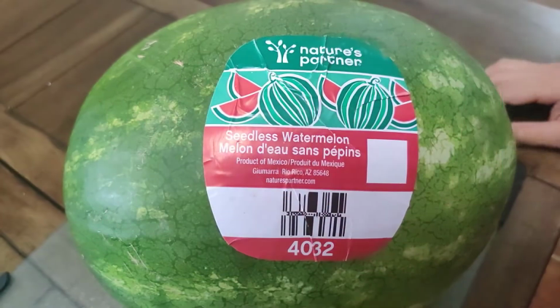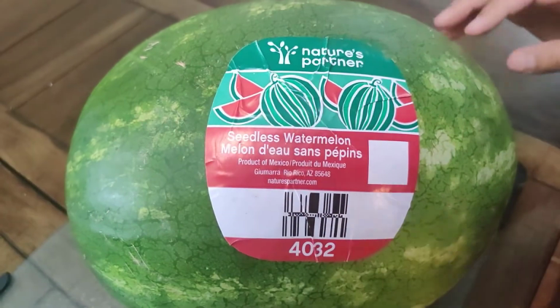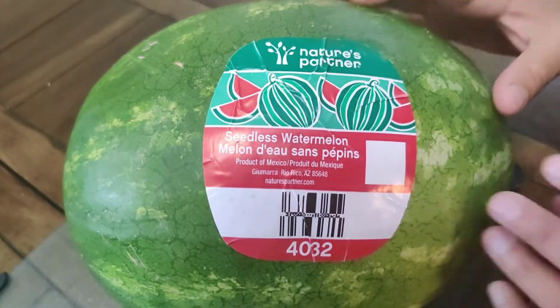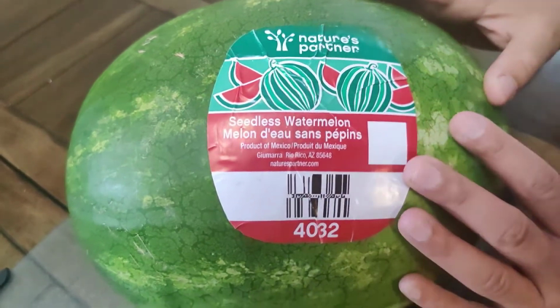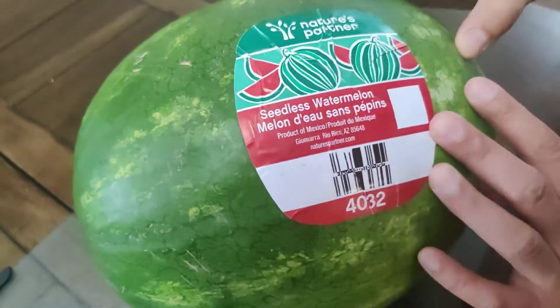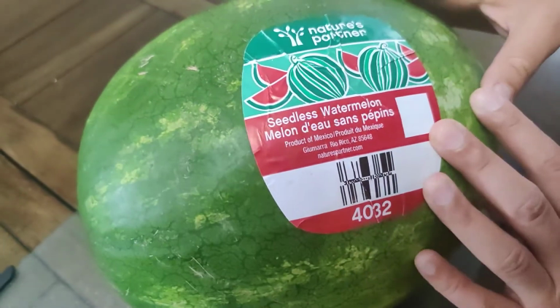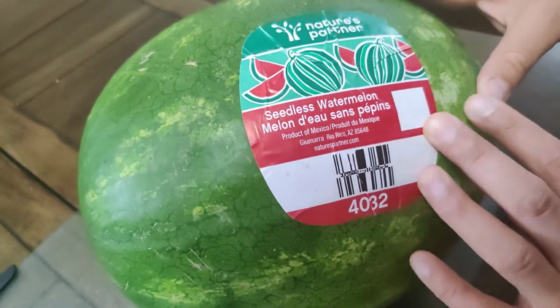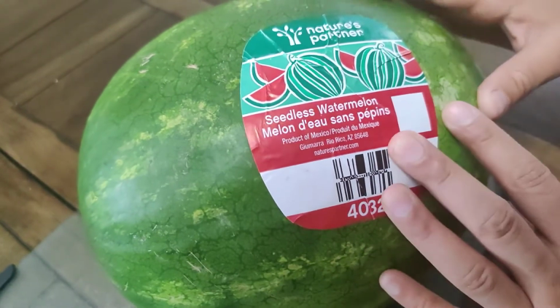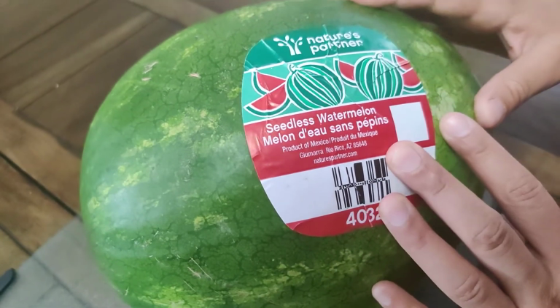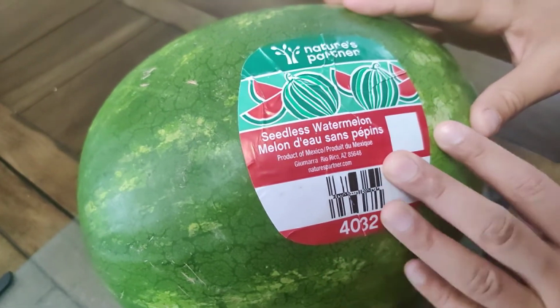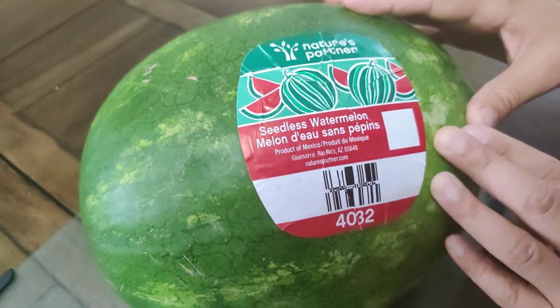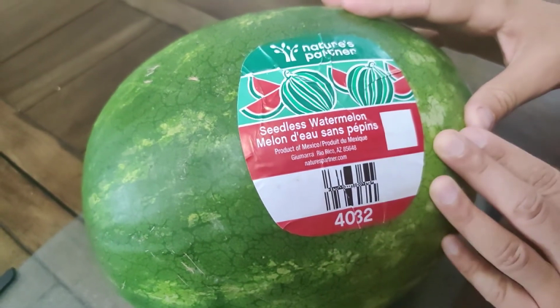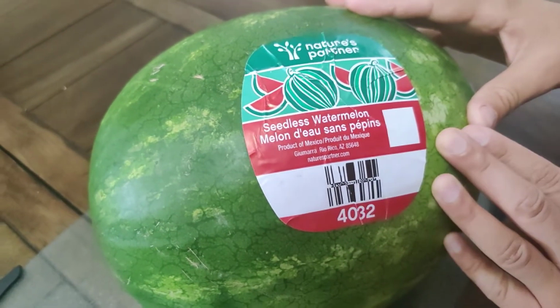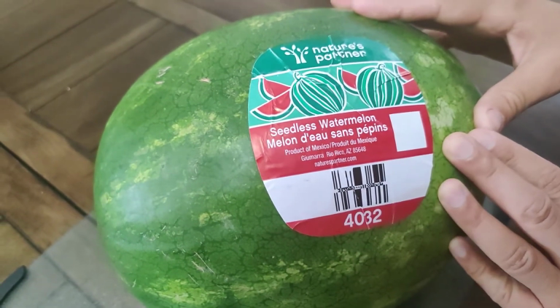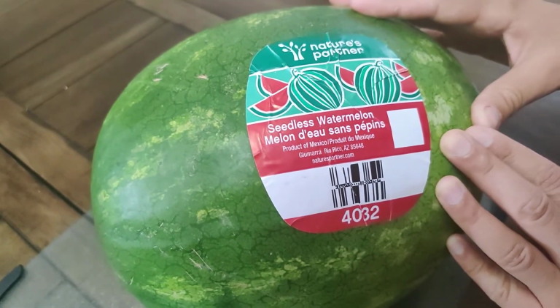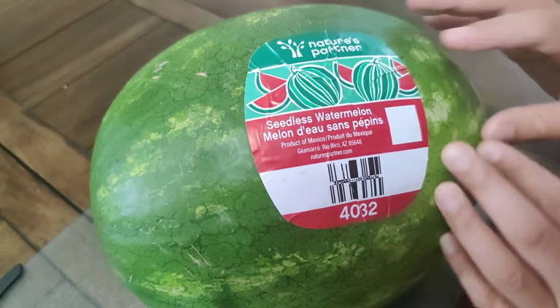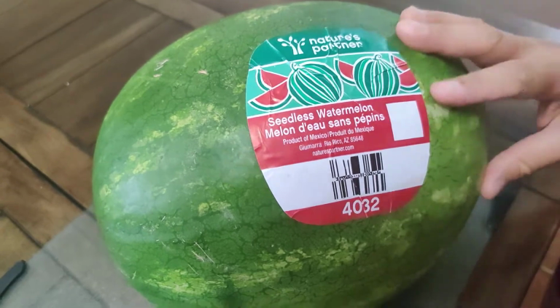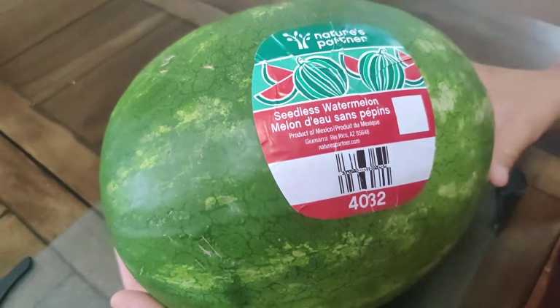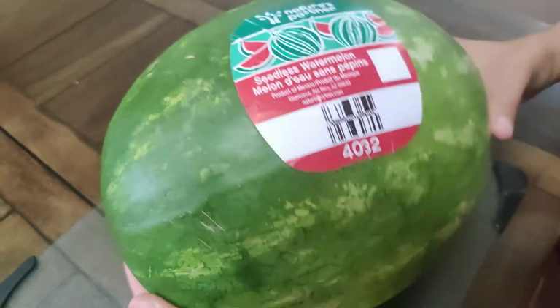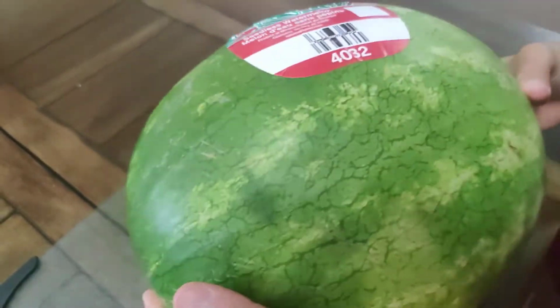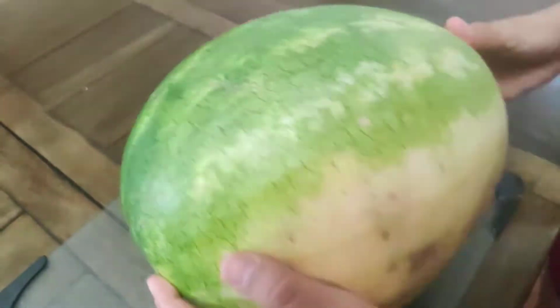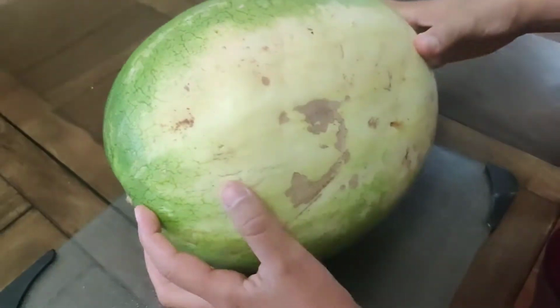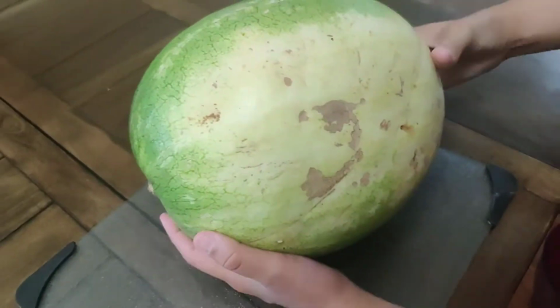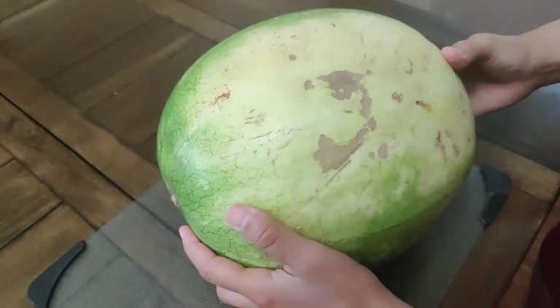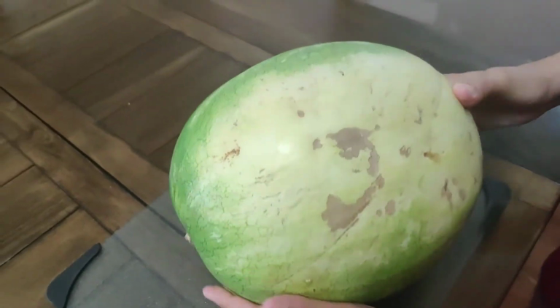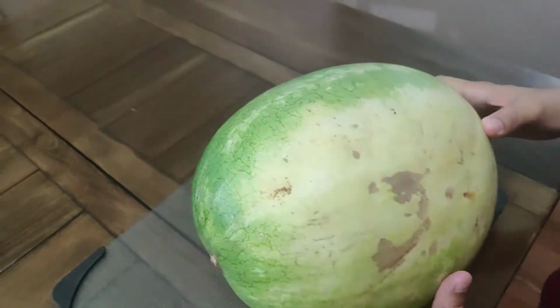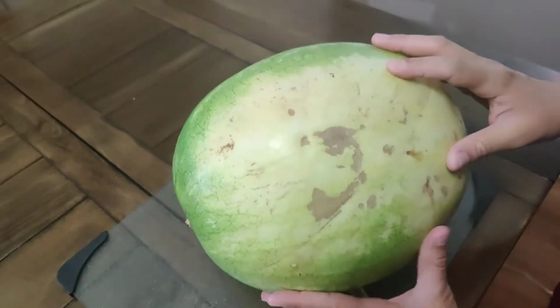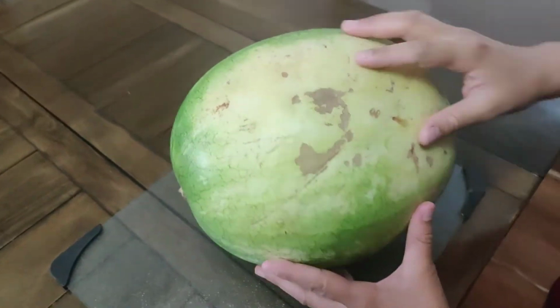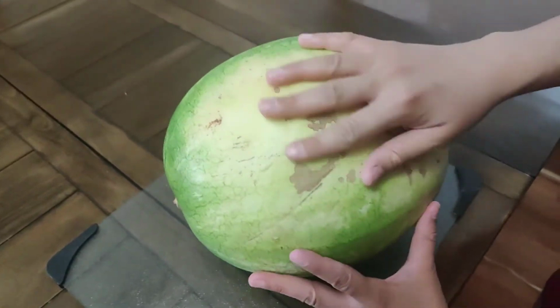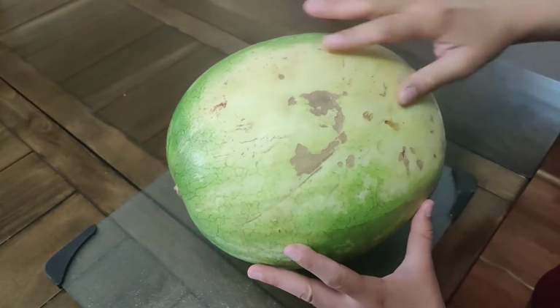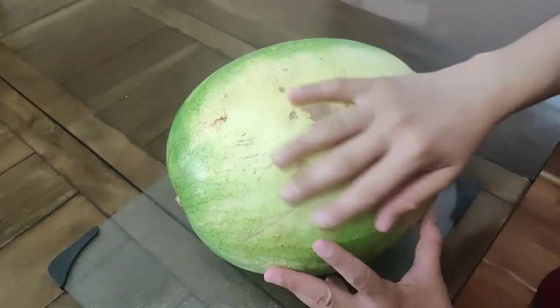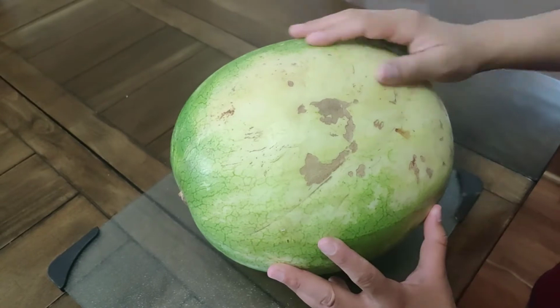Start with your watermelon. If it's seedless, you won't have to waste time picking out the seeds. Check to see that there is a yellow spot on the watermelon. That usually means it's ripe, sweet, and ready to eat.